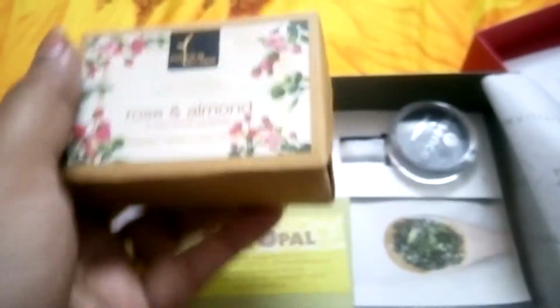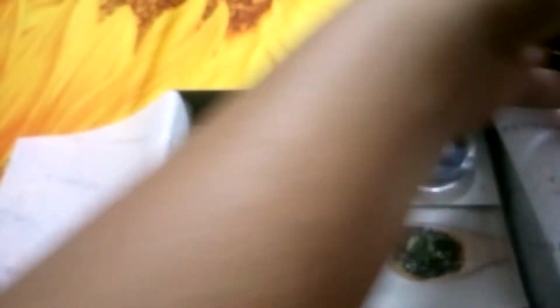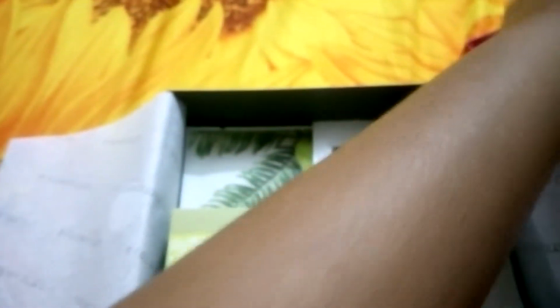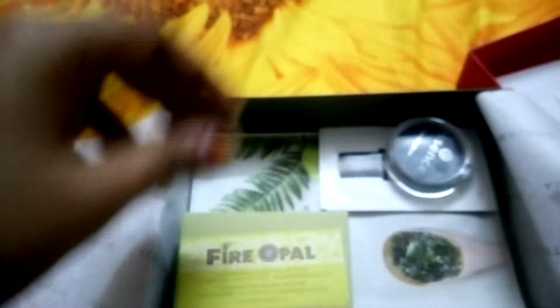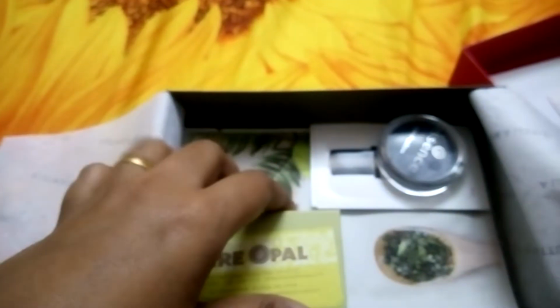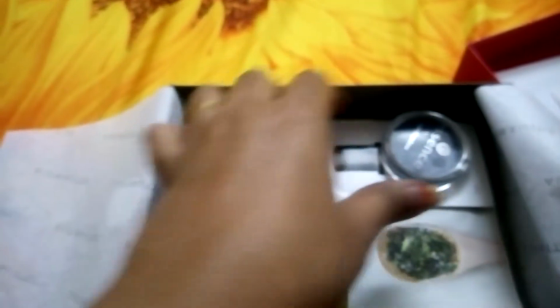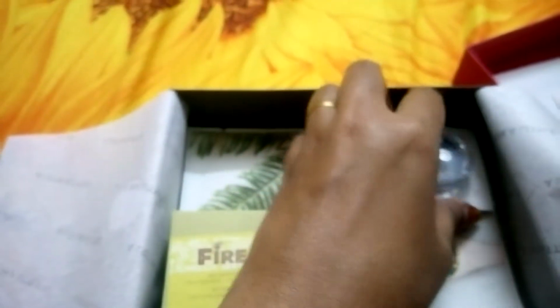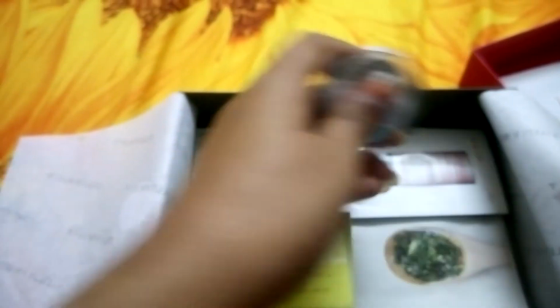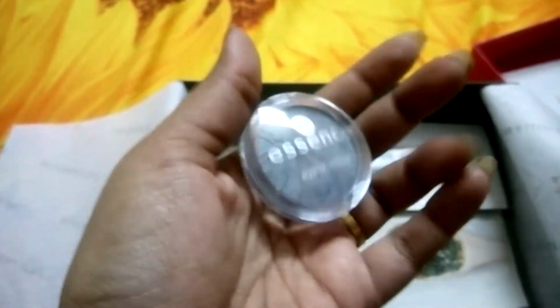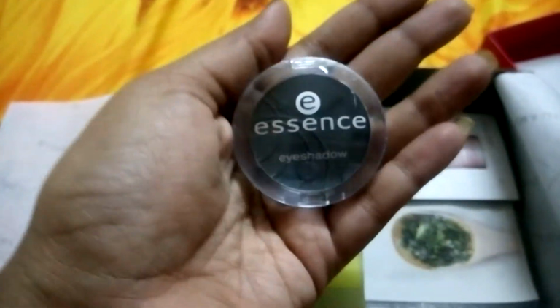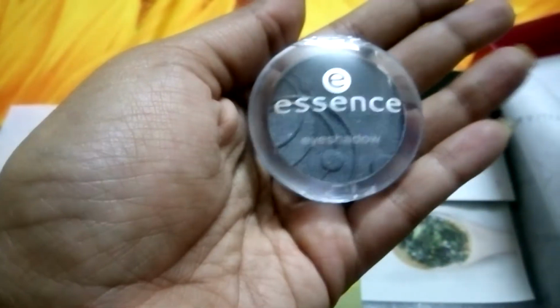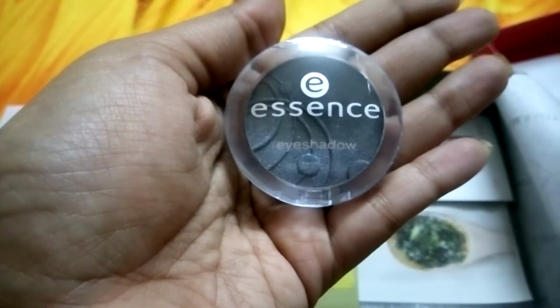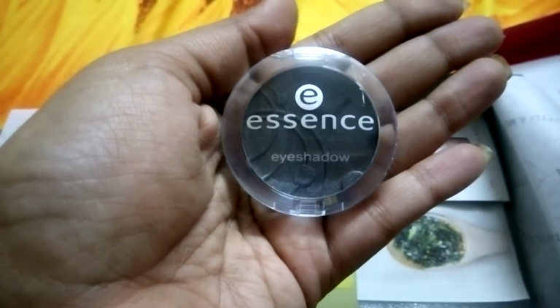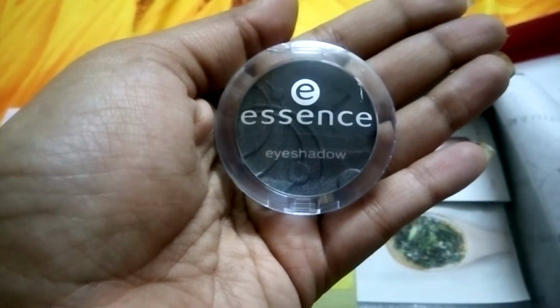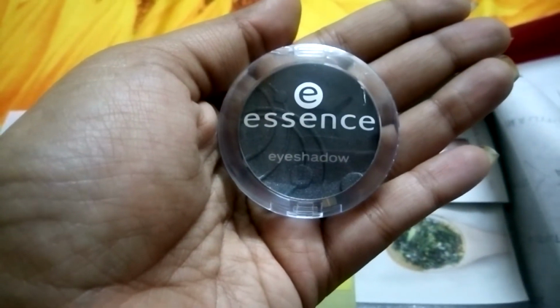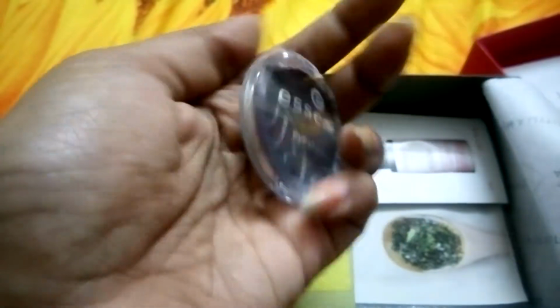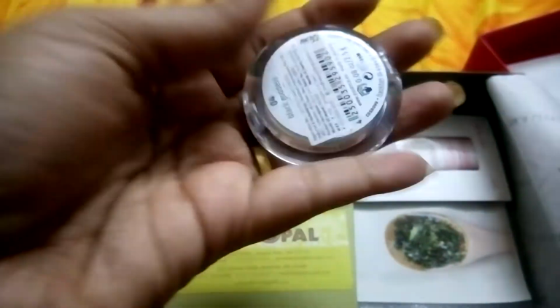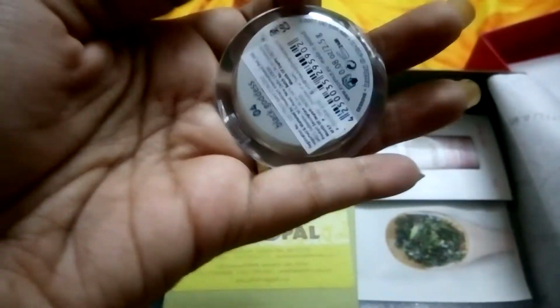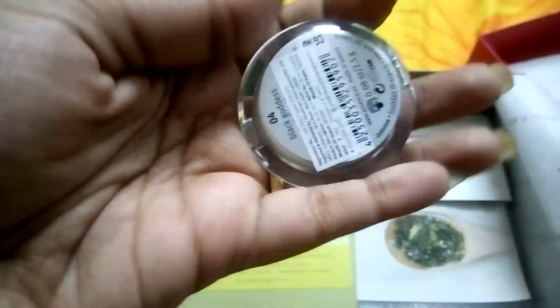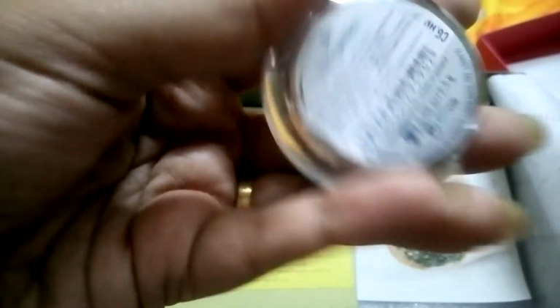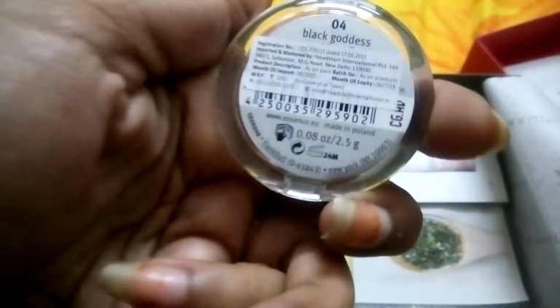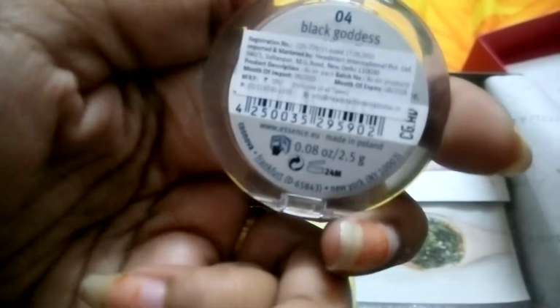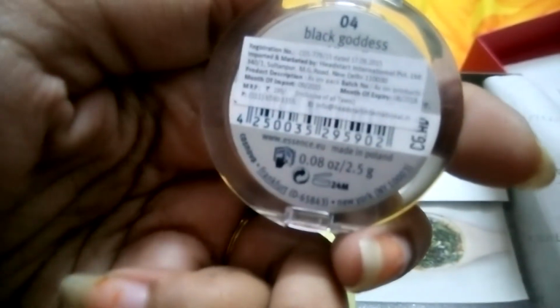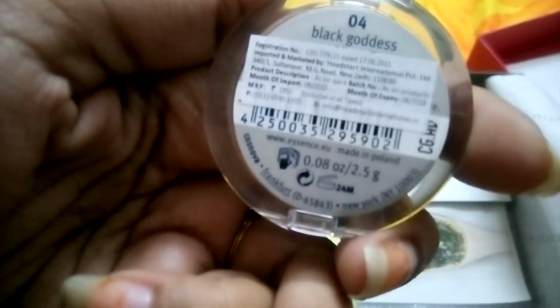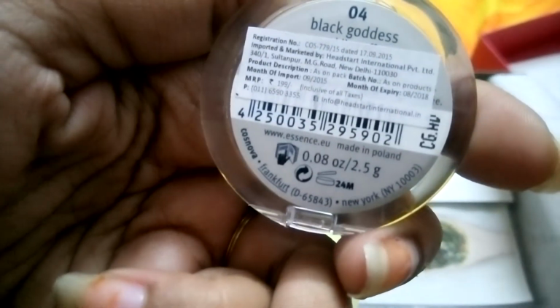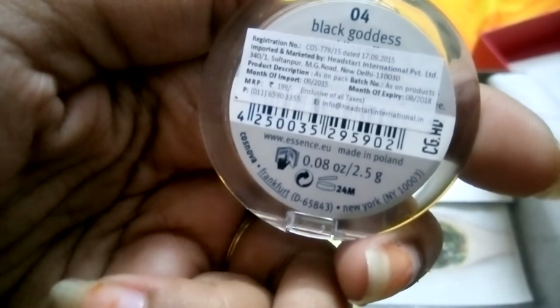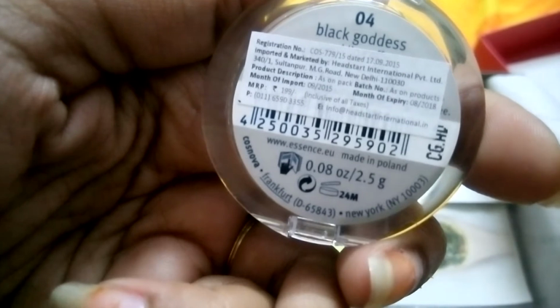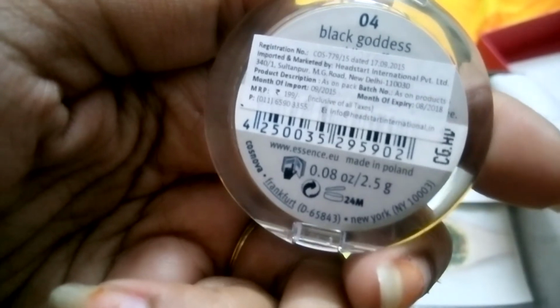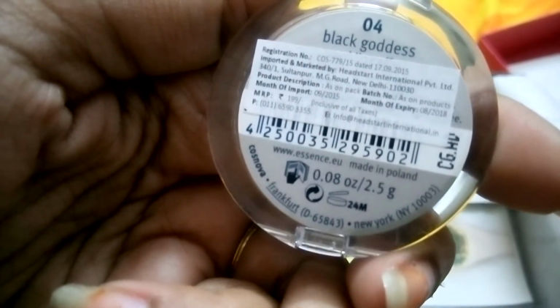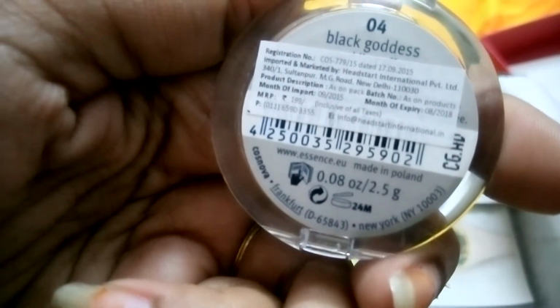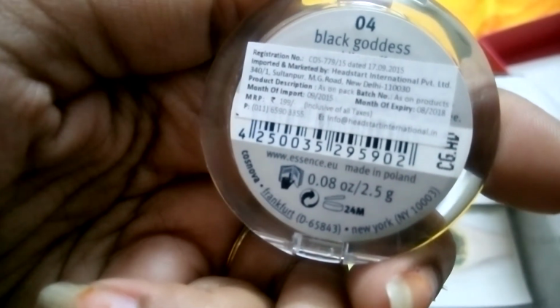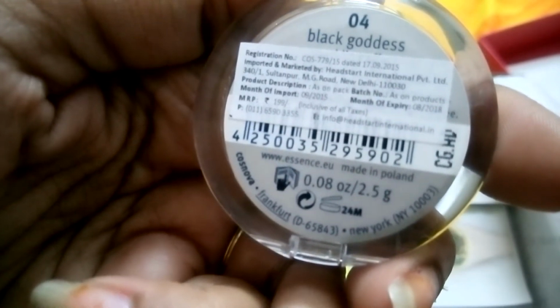The next one is the Essence eyeshadow in the shade Black Goddess, and it retails for 199 rupees.